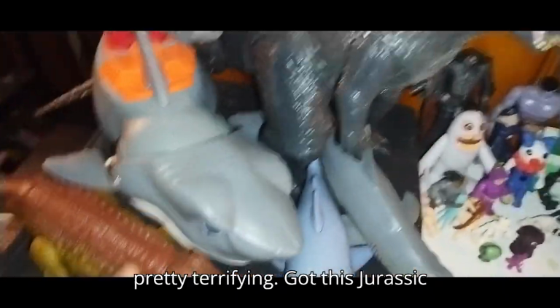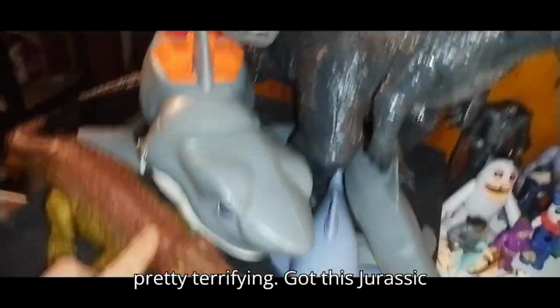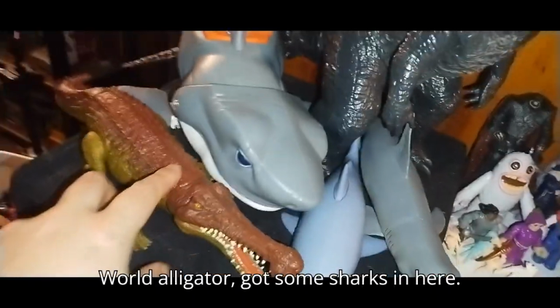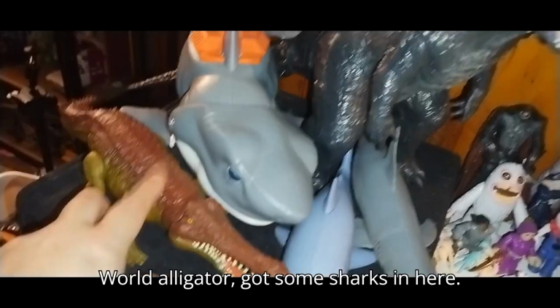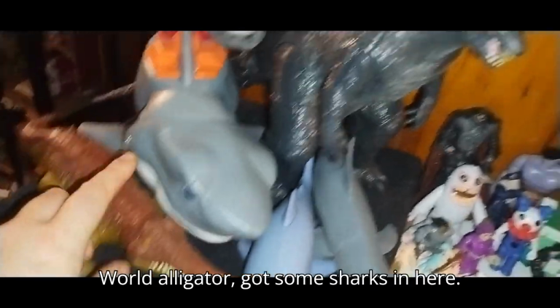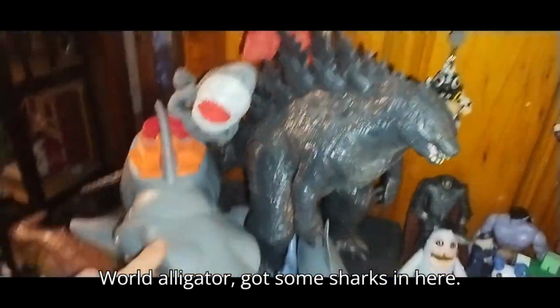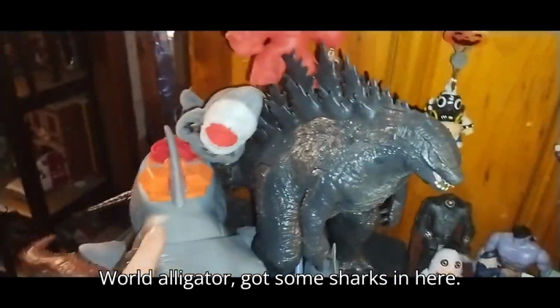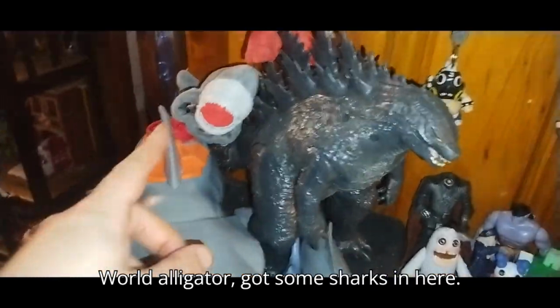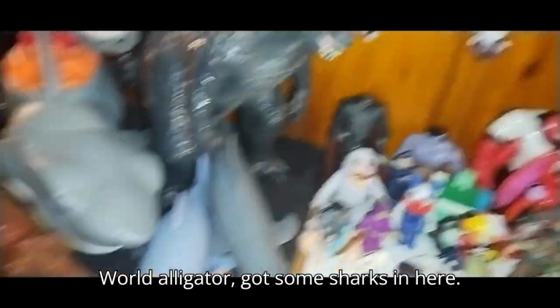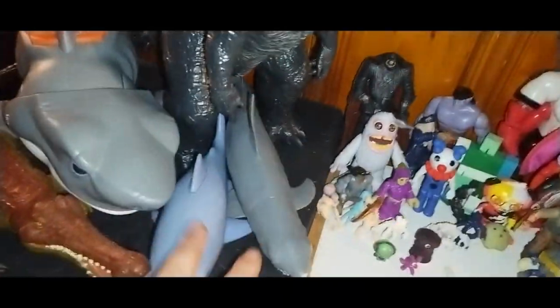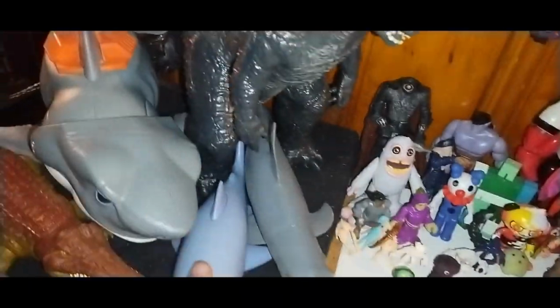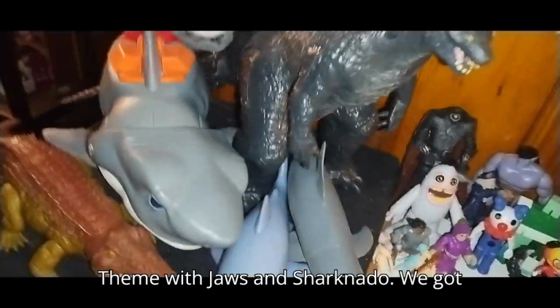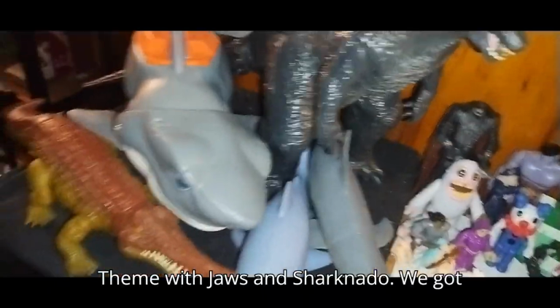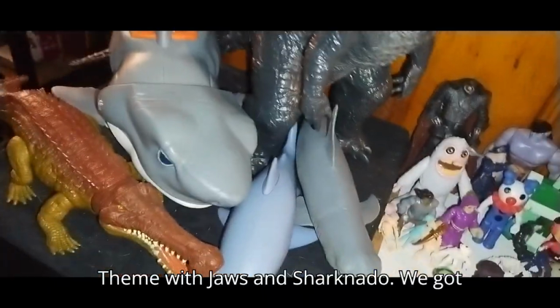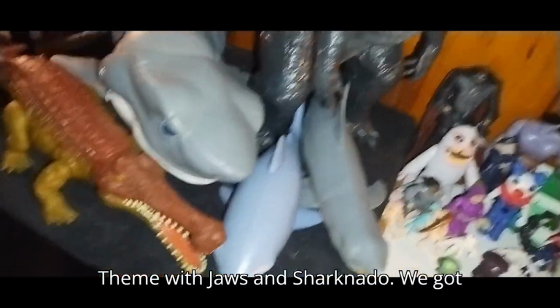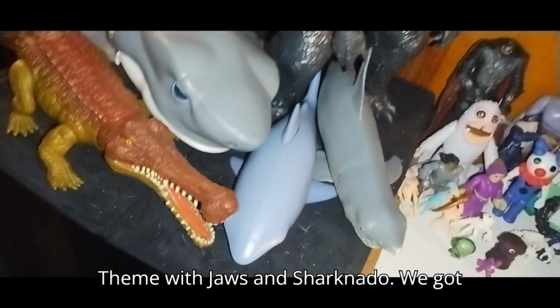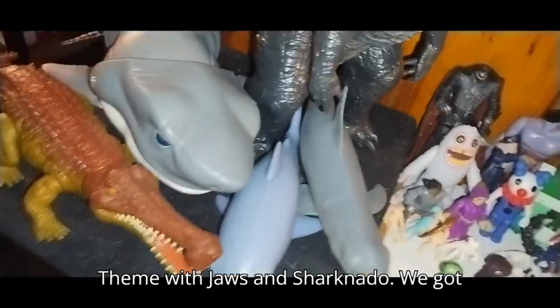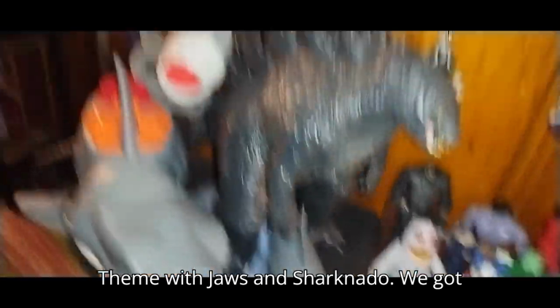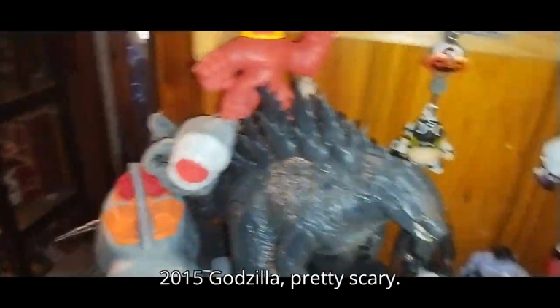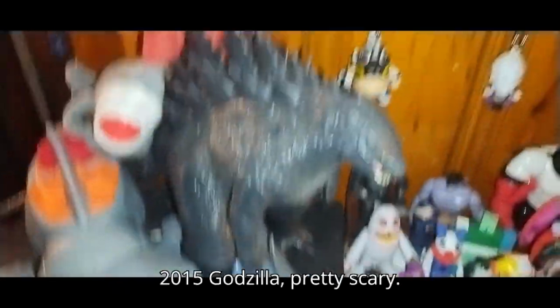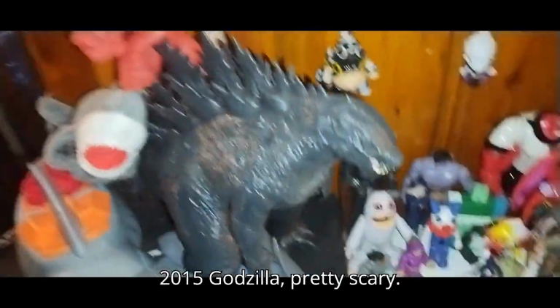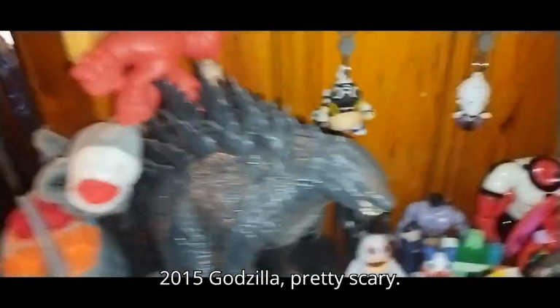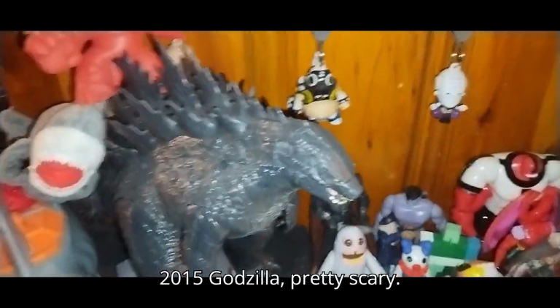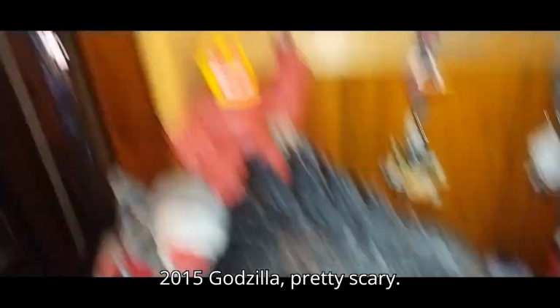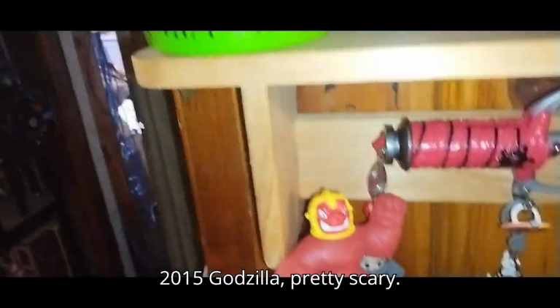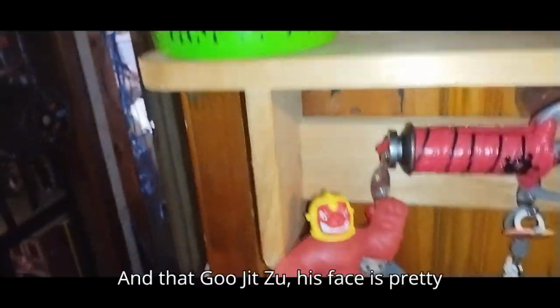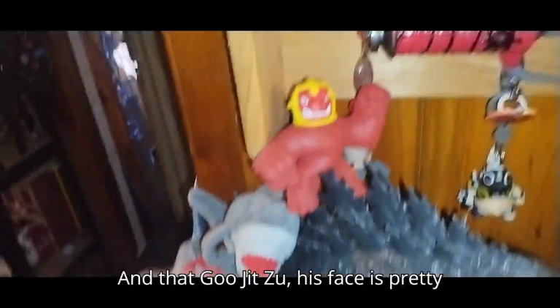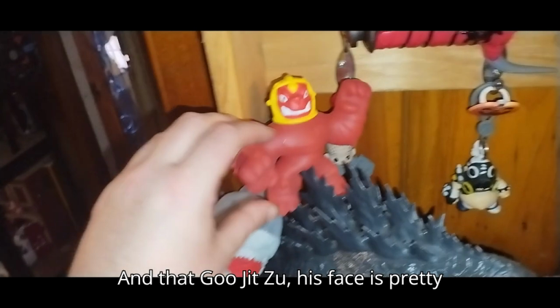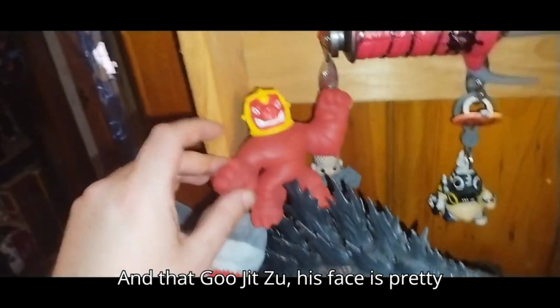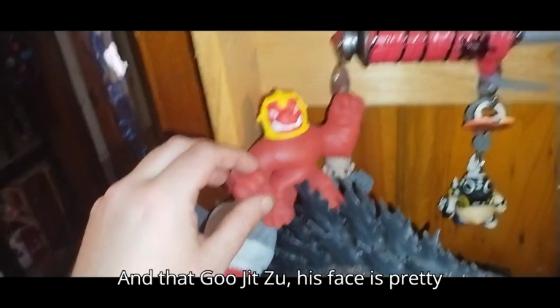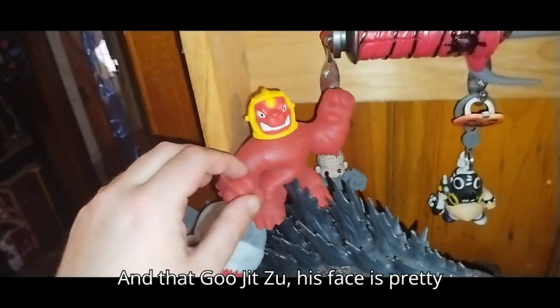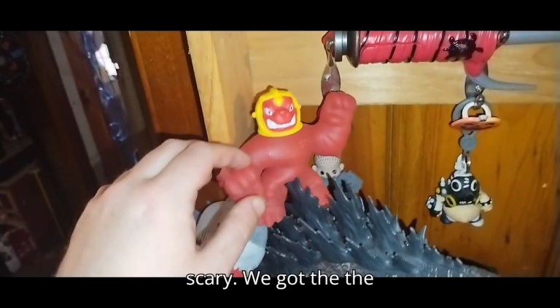Got this Jurassic World alligator. Got some sharks in here — themed with Jaws and Sharknado. We got 2015 Godzilla, pretty scary. And that Goo Jitsu — his face is pretty scary.